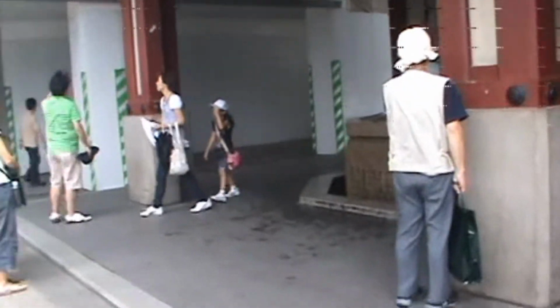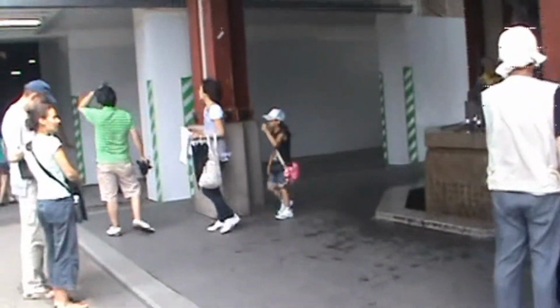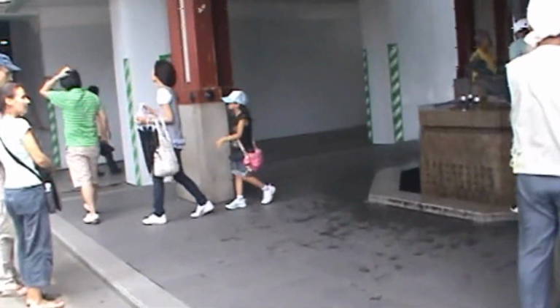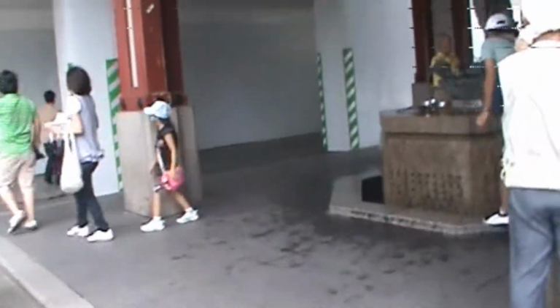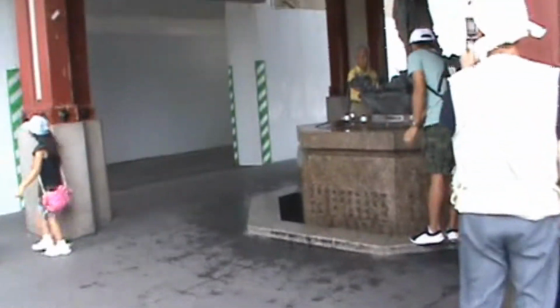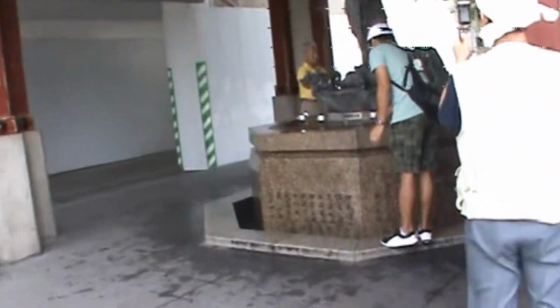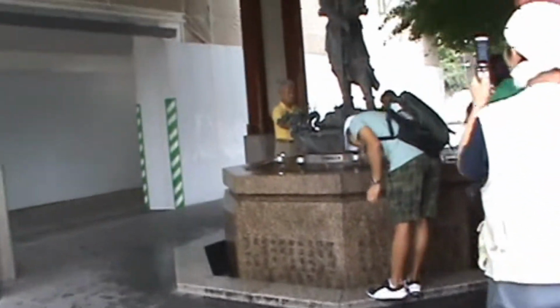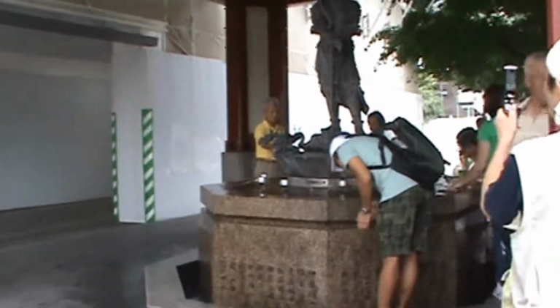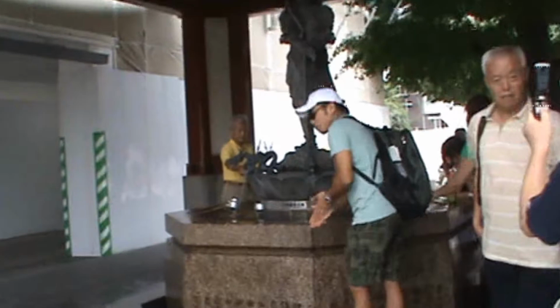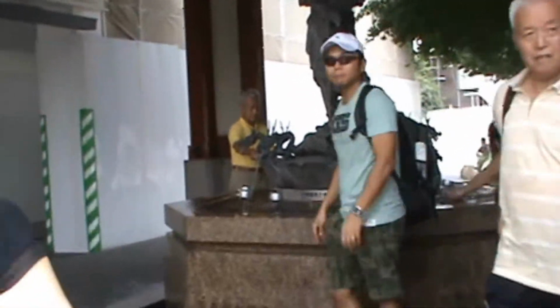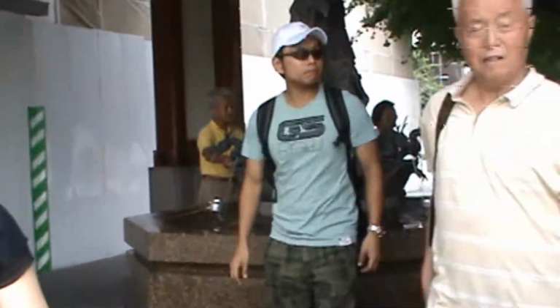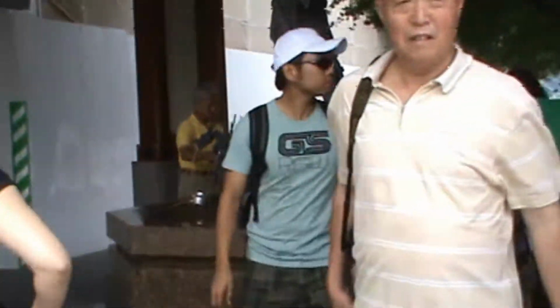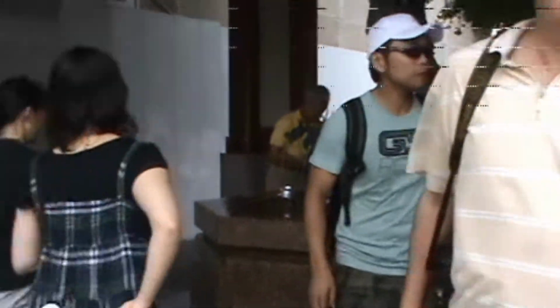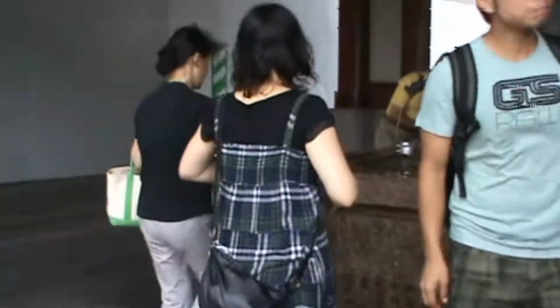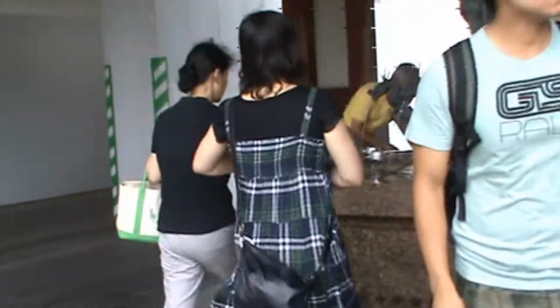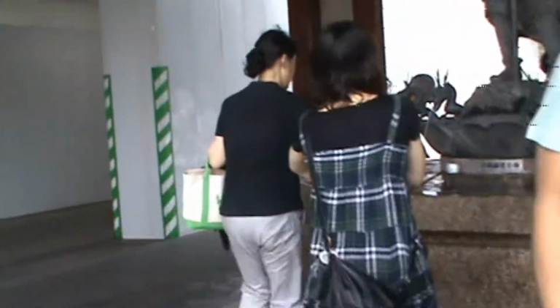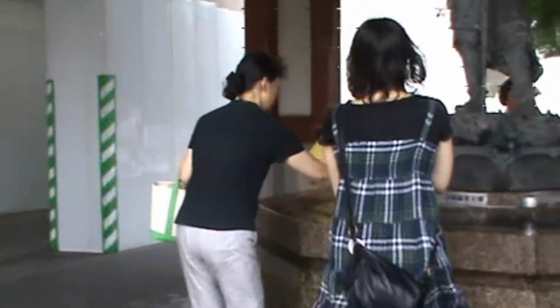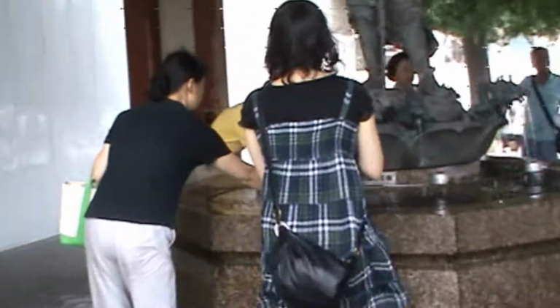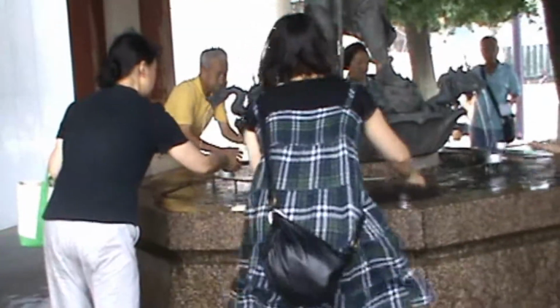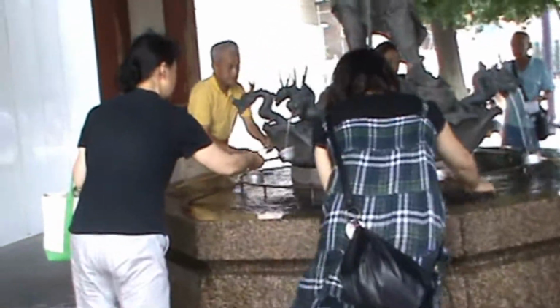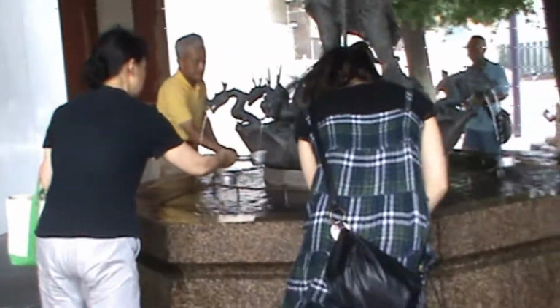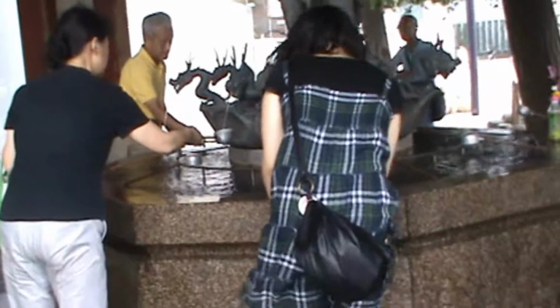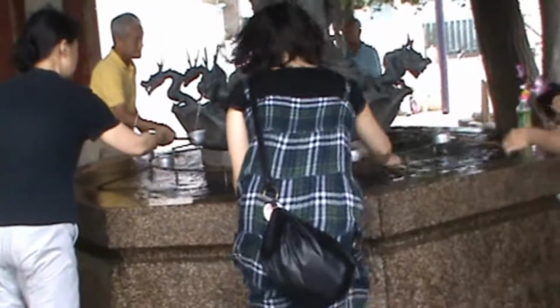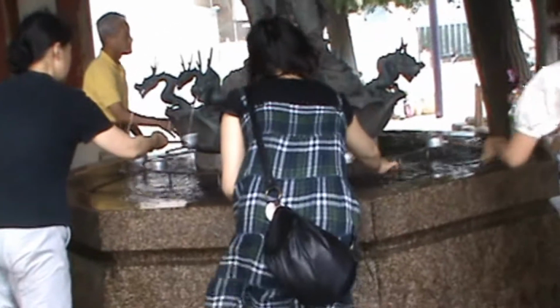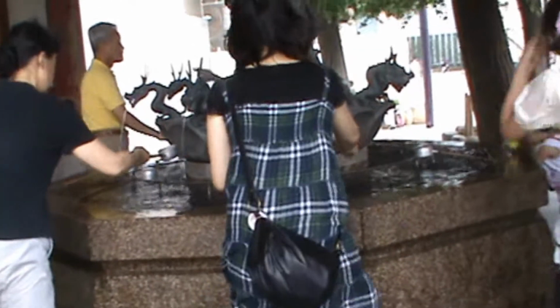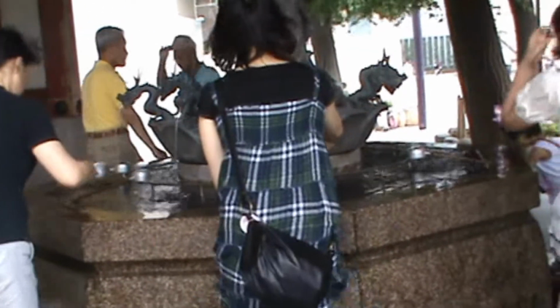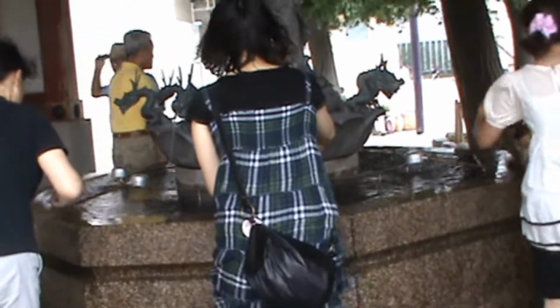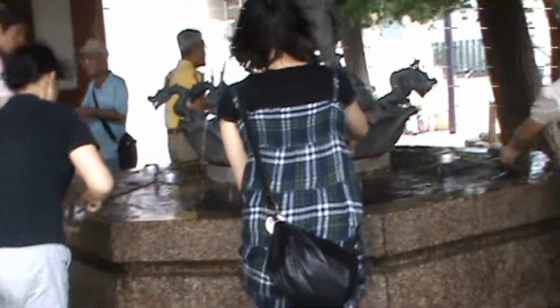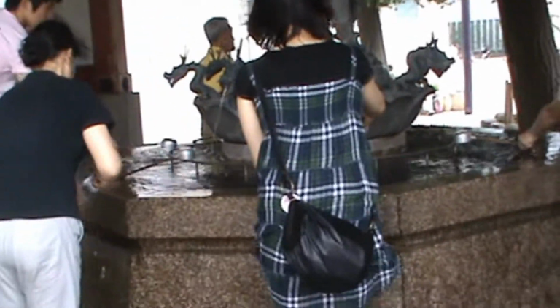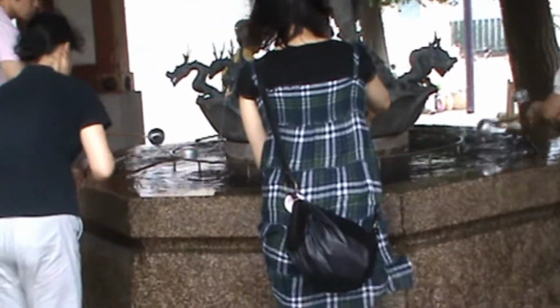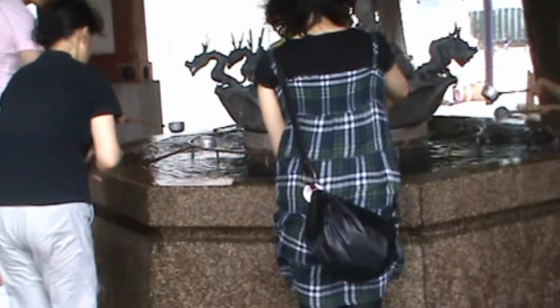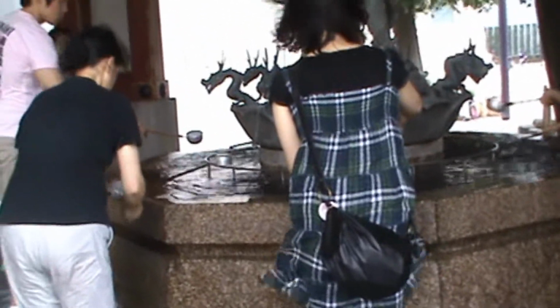Here, like in any other Japanese temple, there's a fountain to purify yourself. You rinse your hands and pass water into your mouth to cleanse yourself — like so.